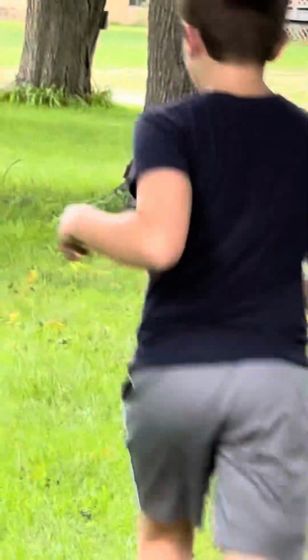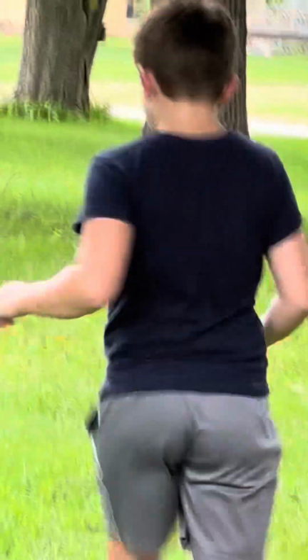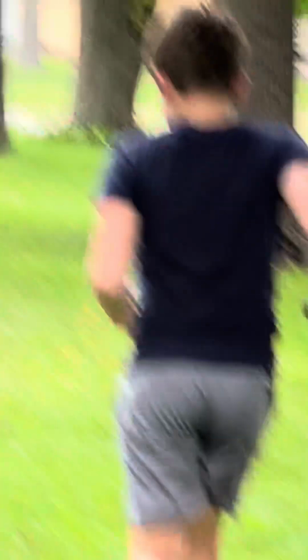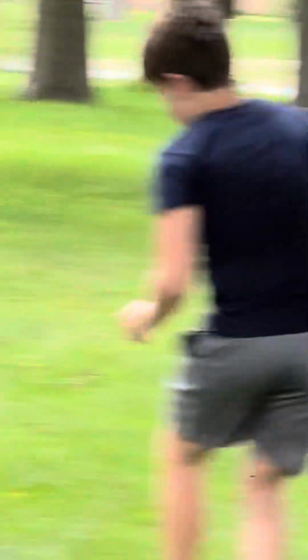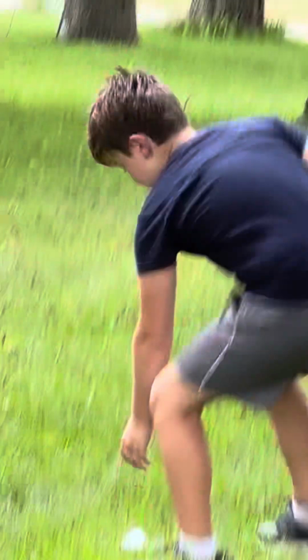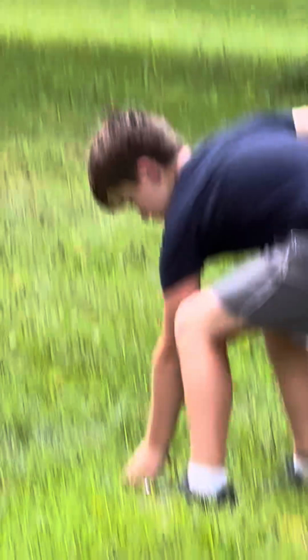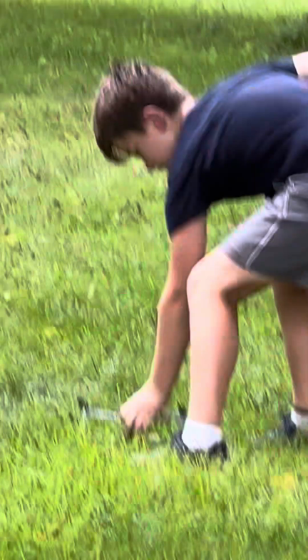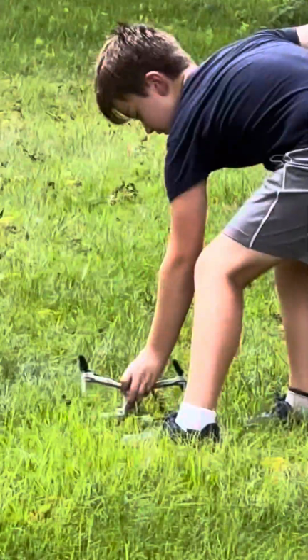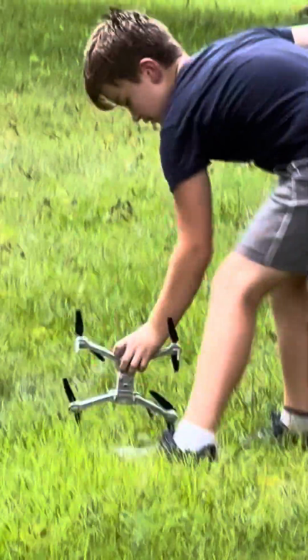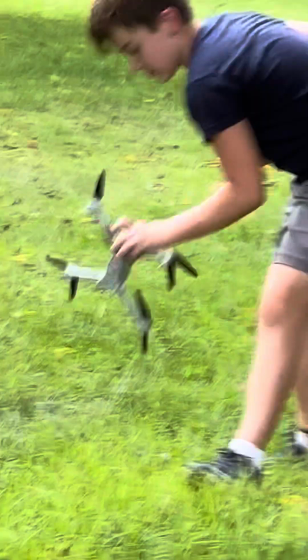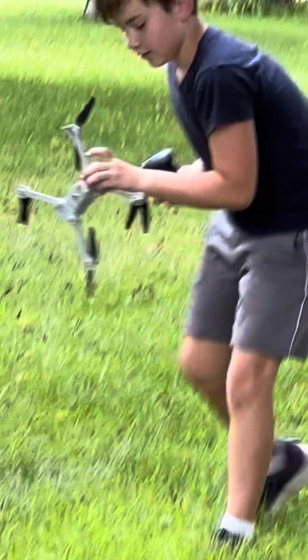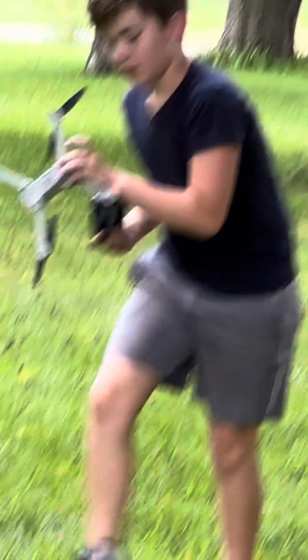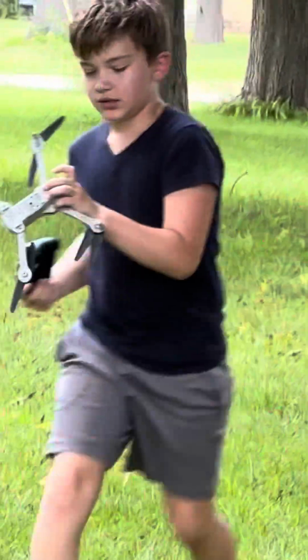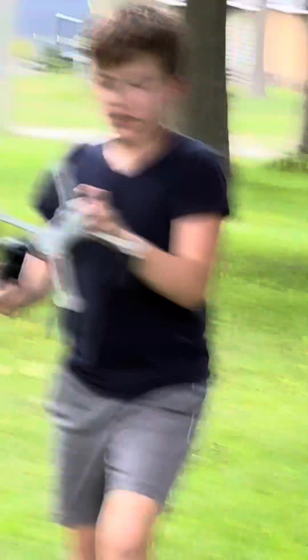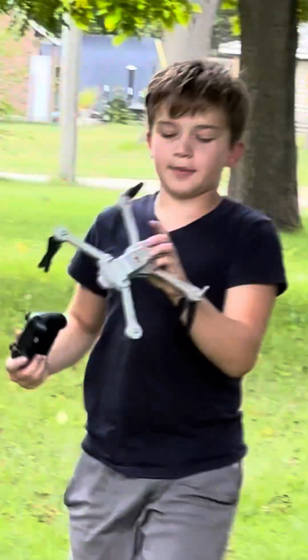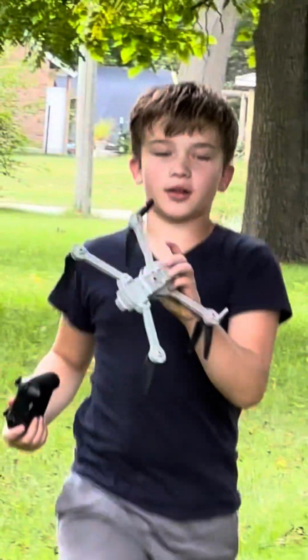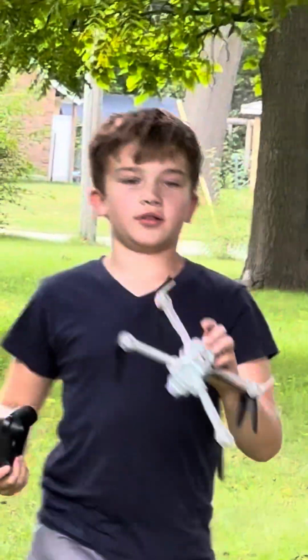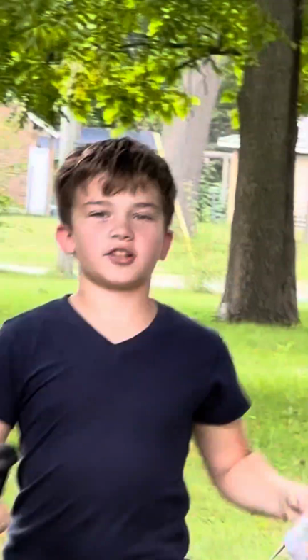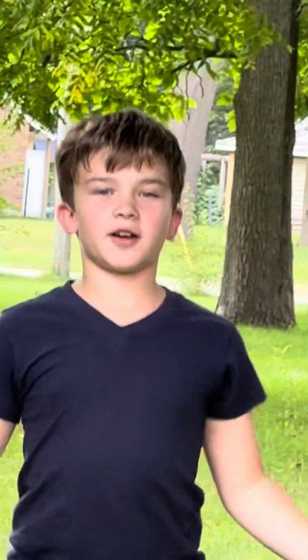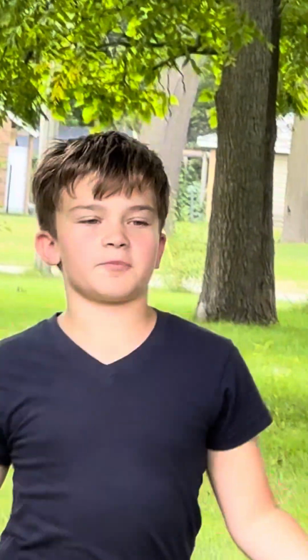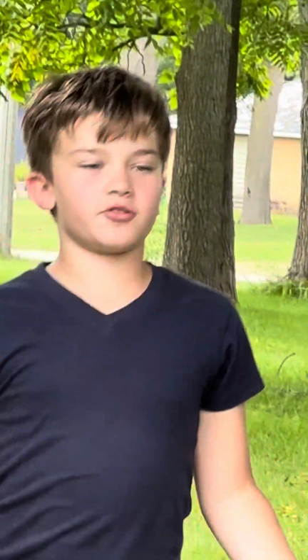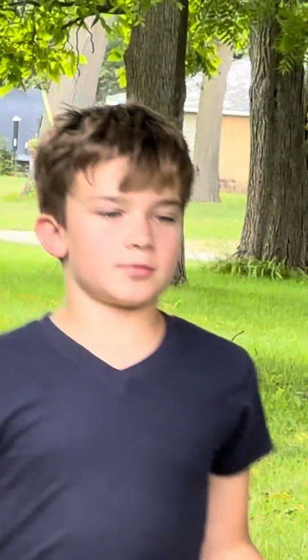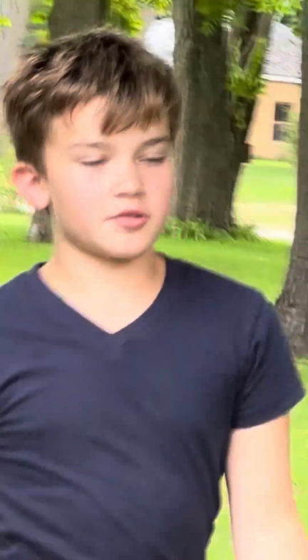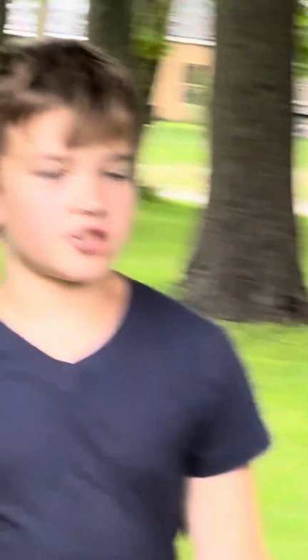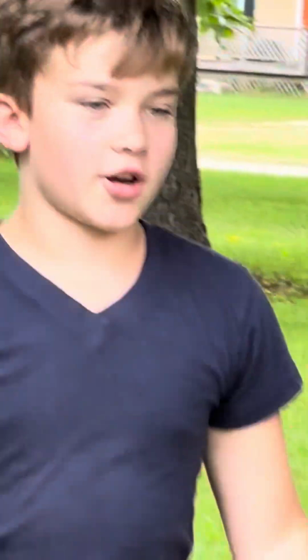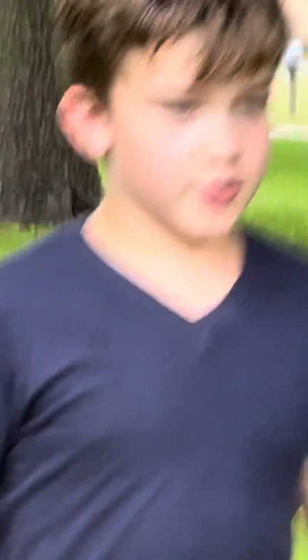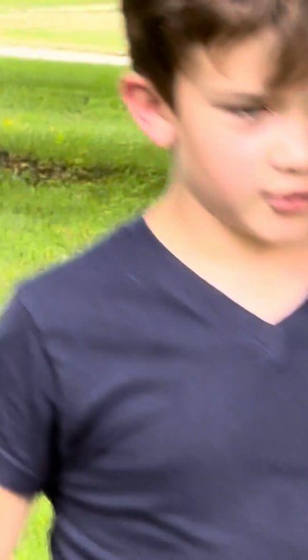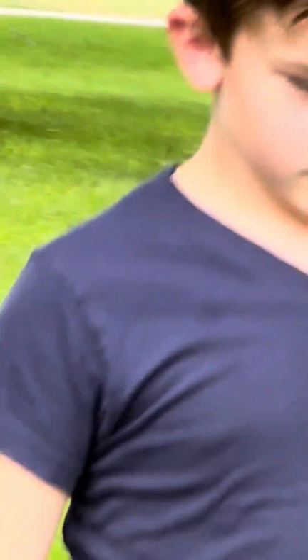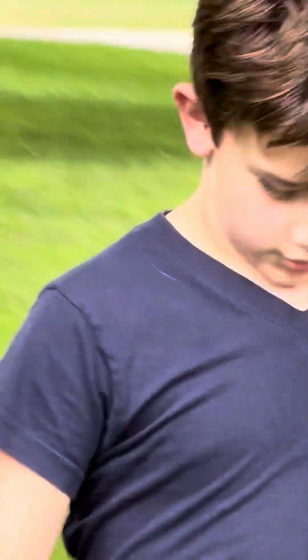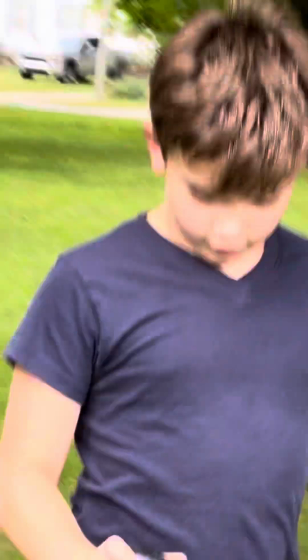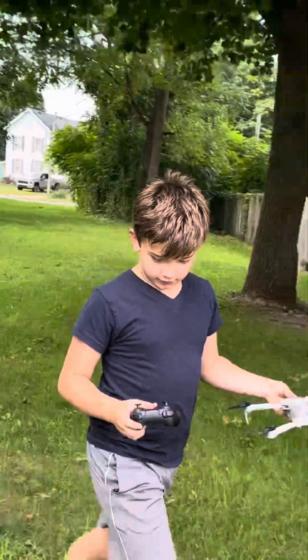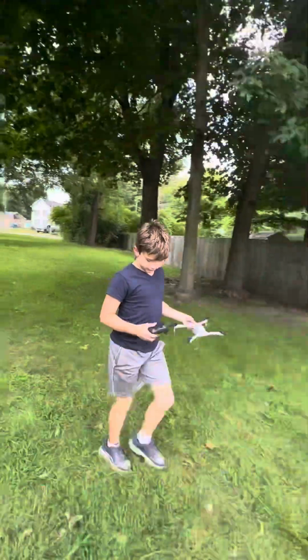Lucas is going to get the charger as you can see, and then we're going to start off the Pro 6 drone. Because mine is terrible.